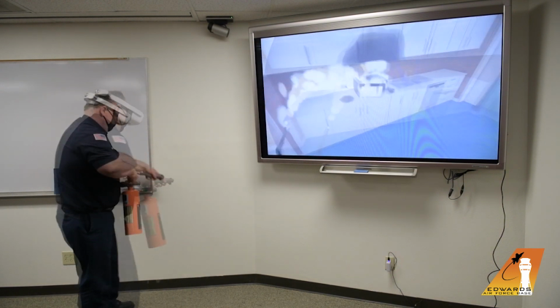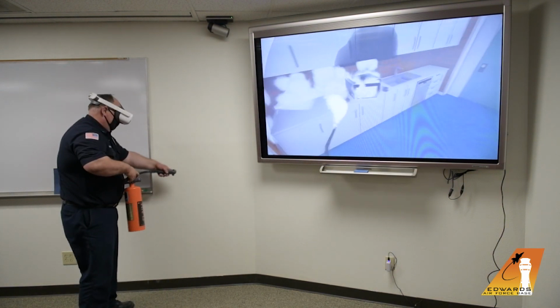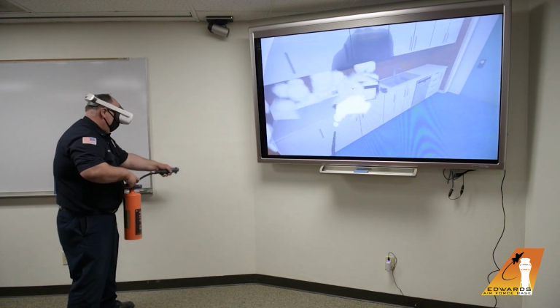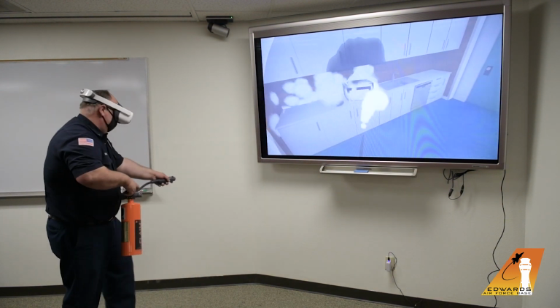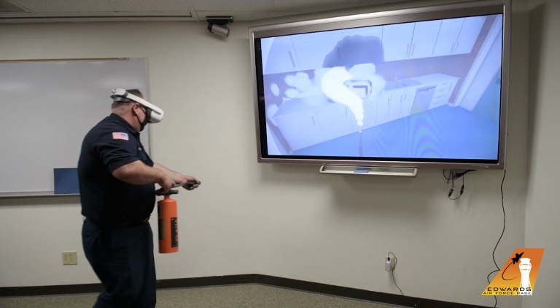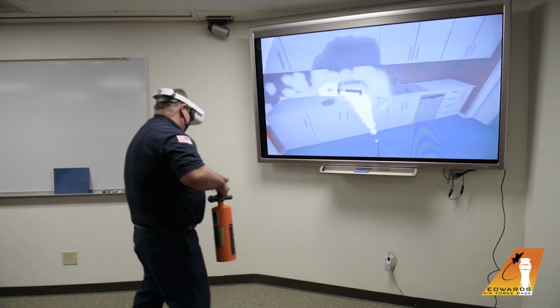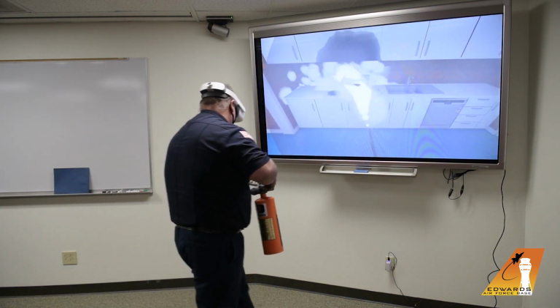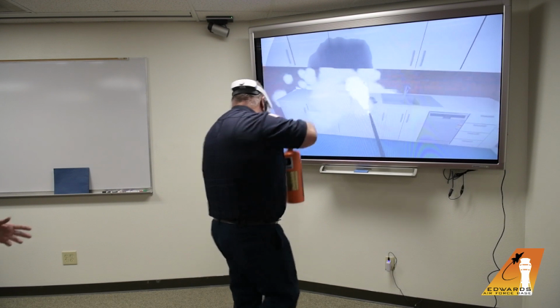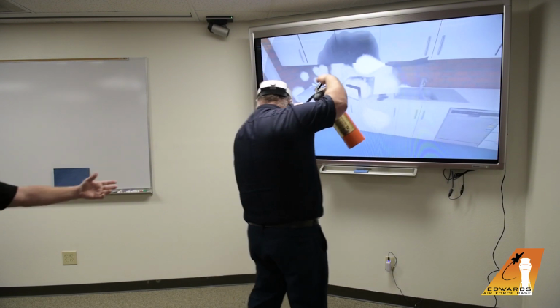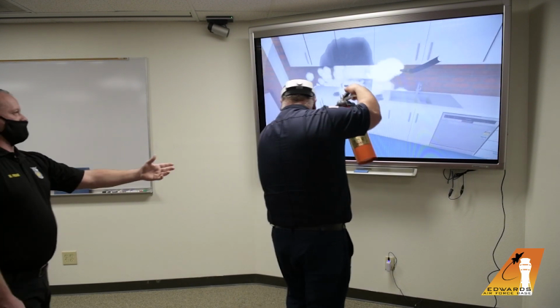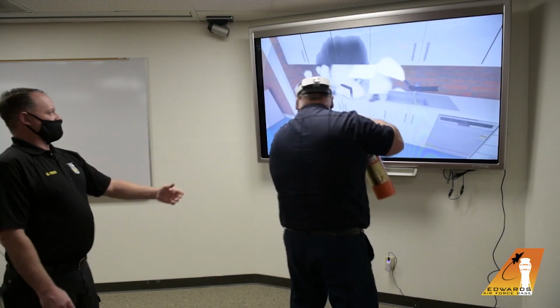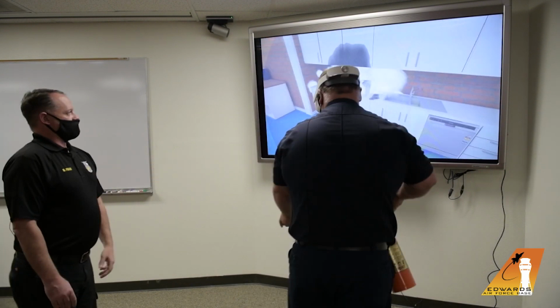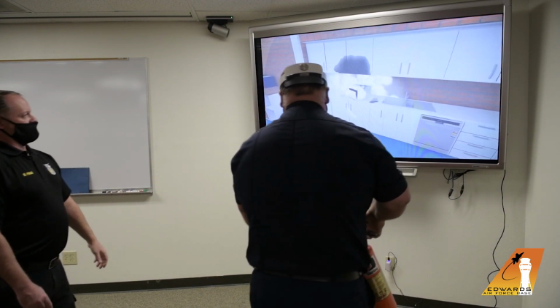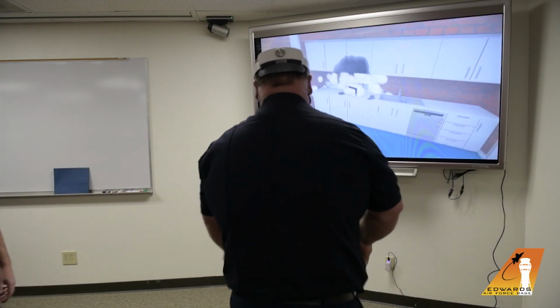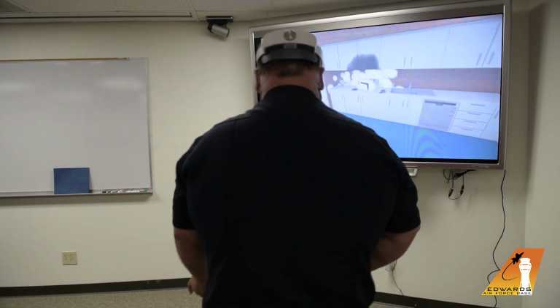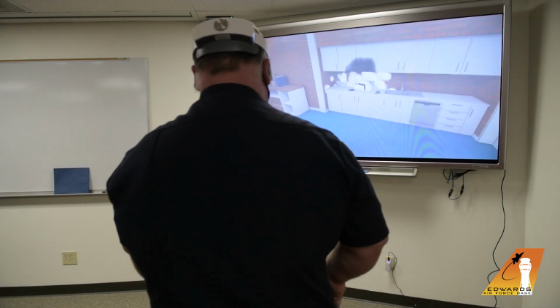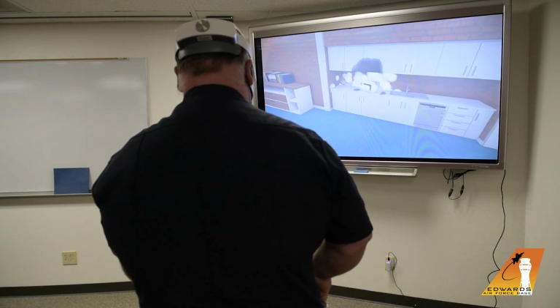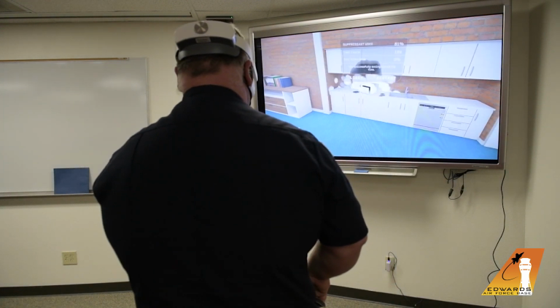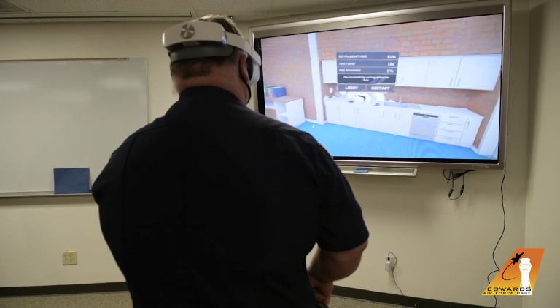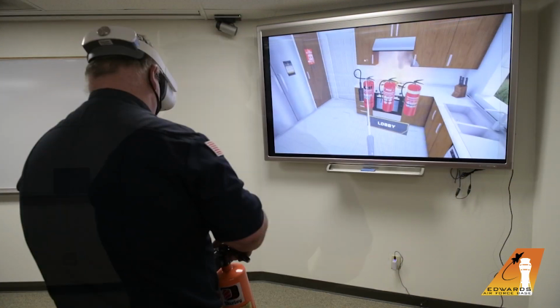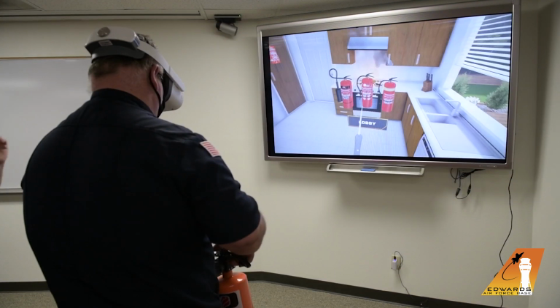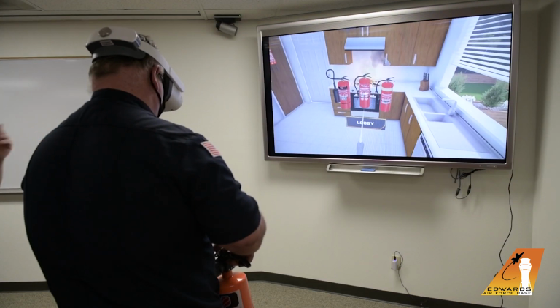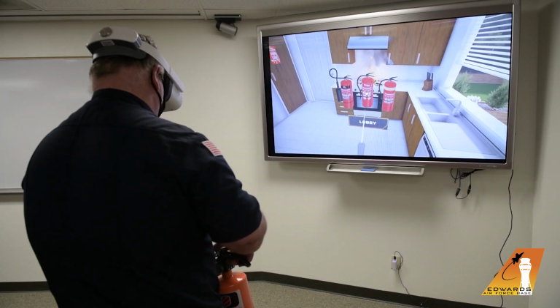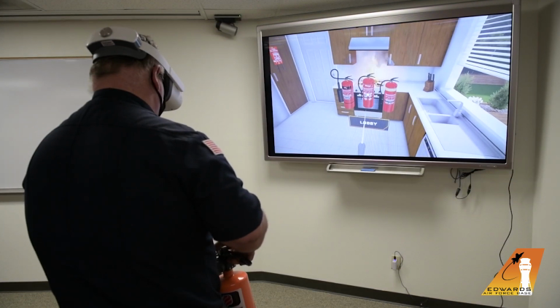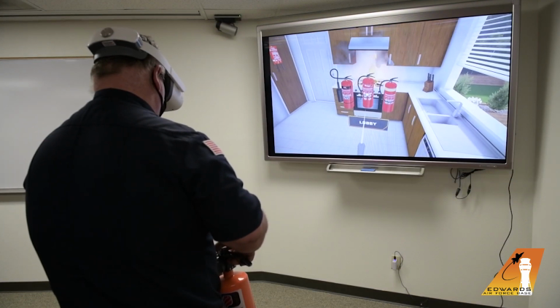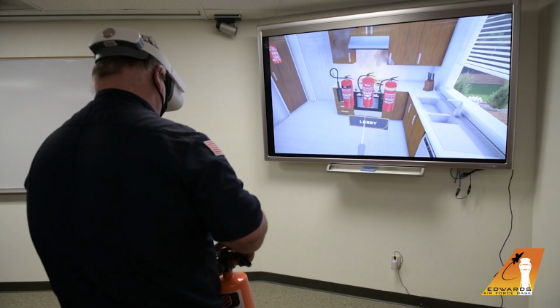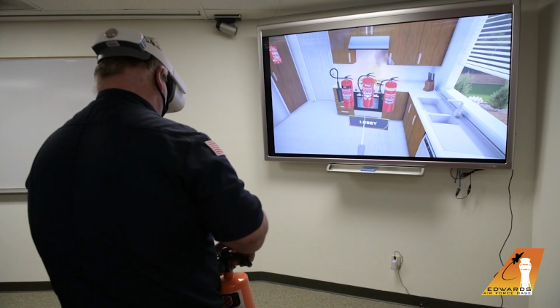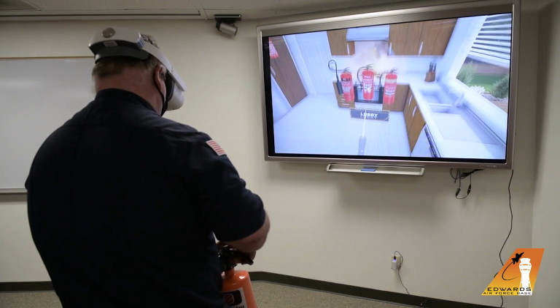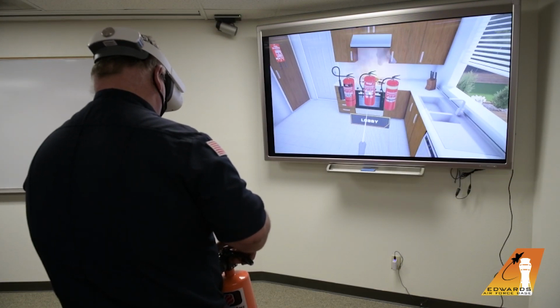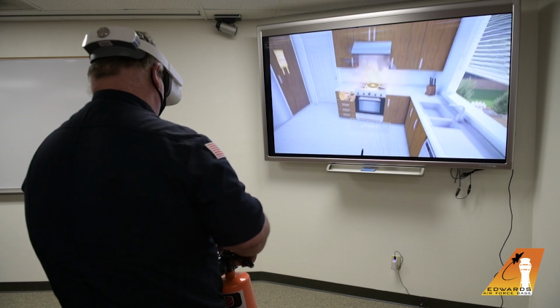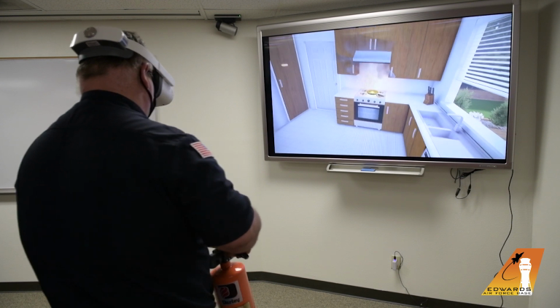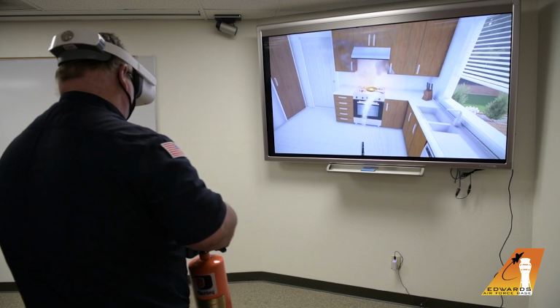As you can see, it's very interactive. If you move around — that's why you need a lot of room and somebody to watch your participant to make sure that they don't run into anything. So I'm going to have Mr. Brownie pick the incorrect extinguisher and show you what happens if you pick the incorrect extinguisher.